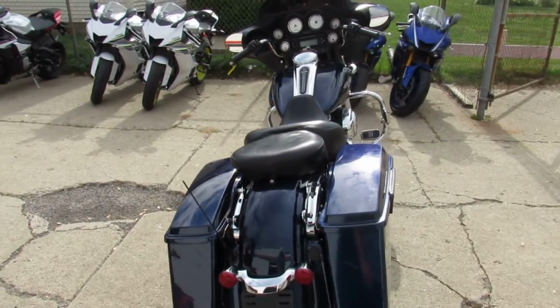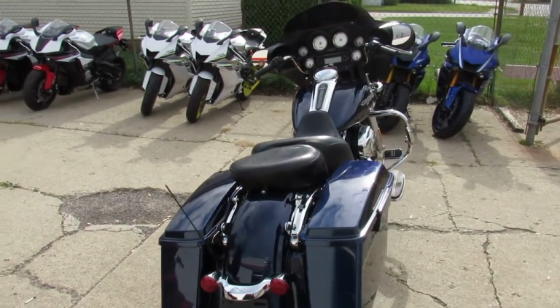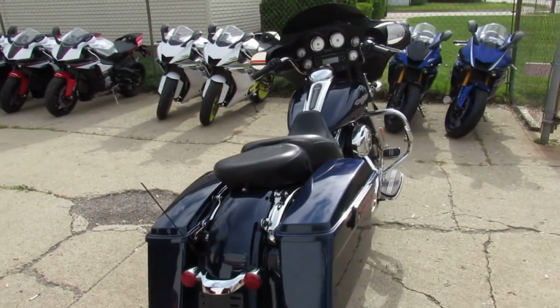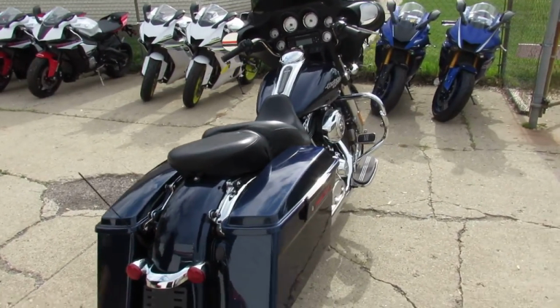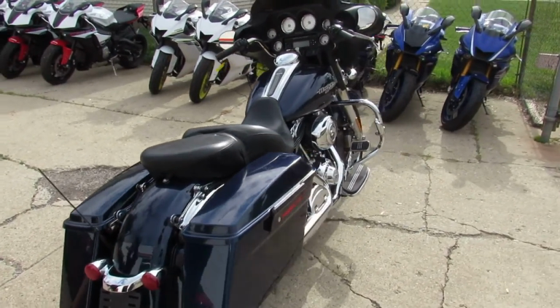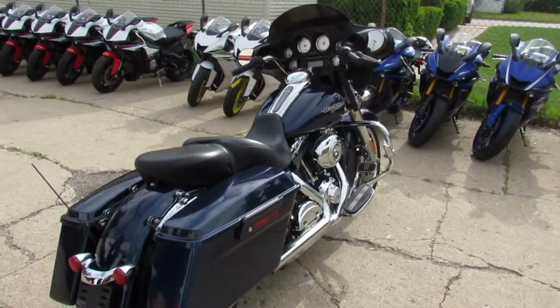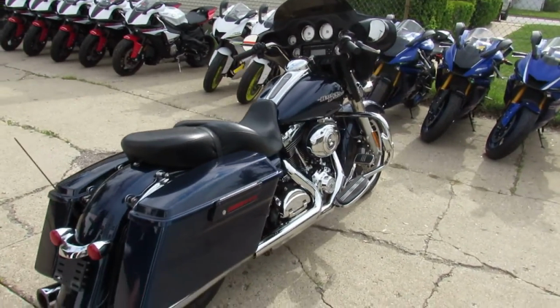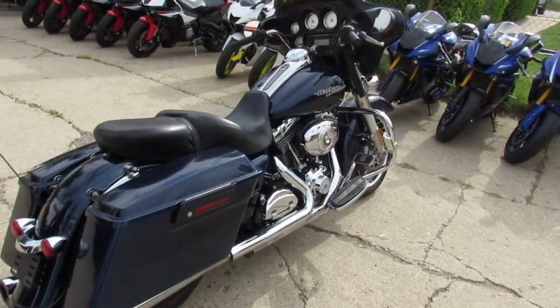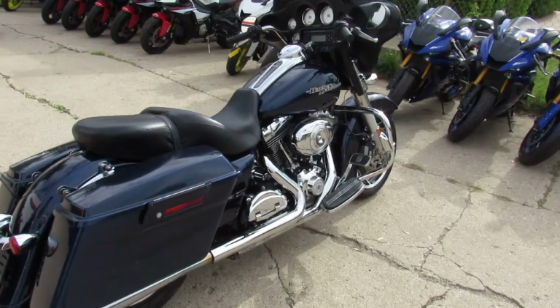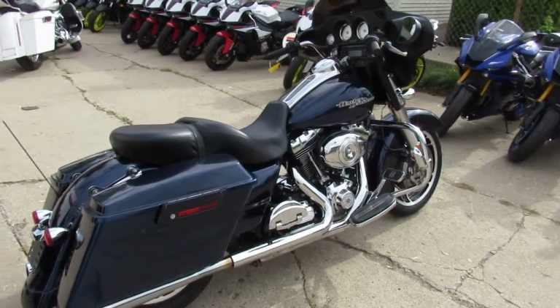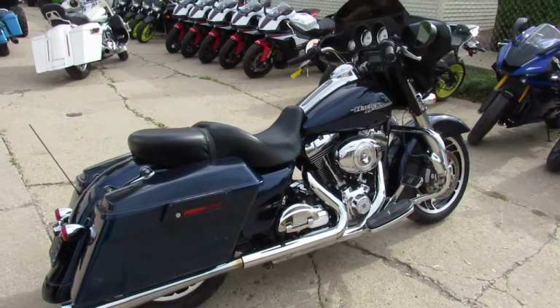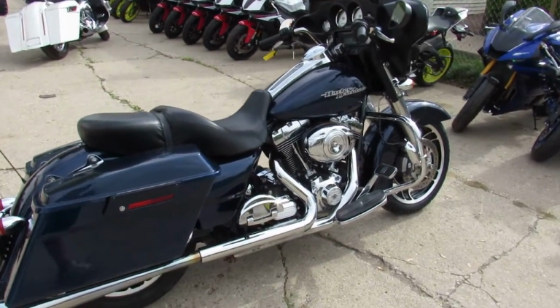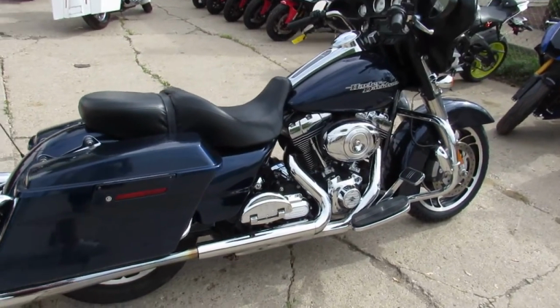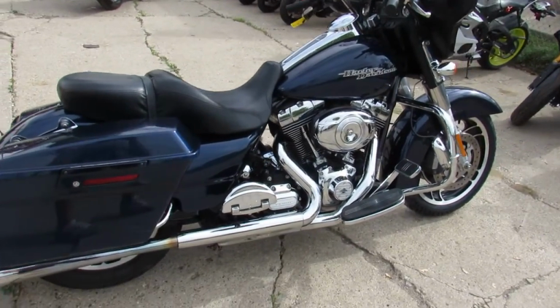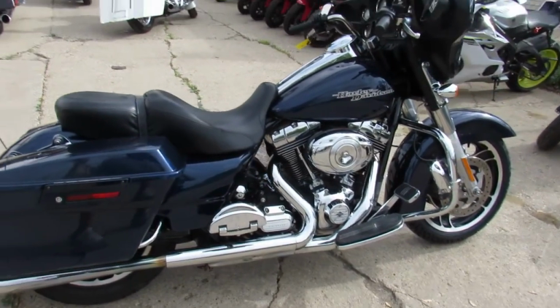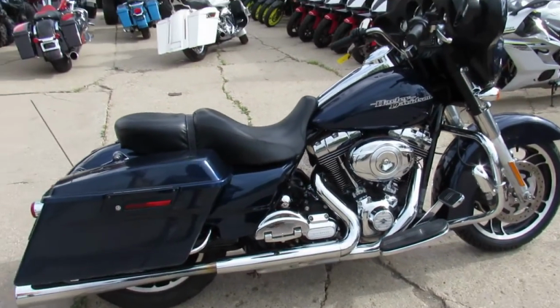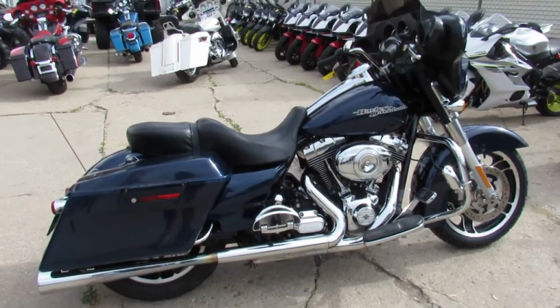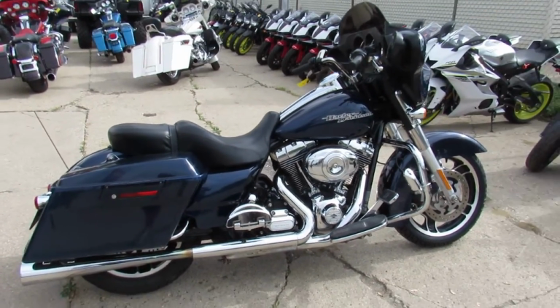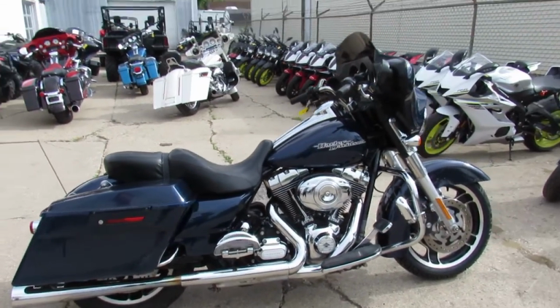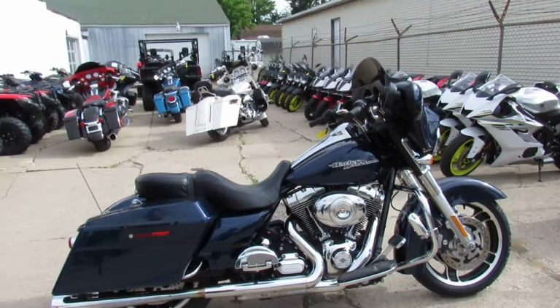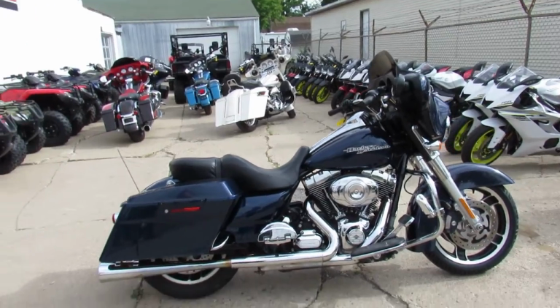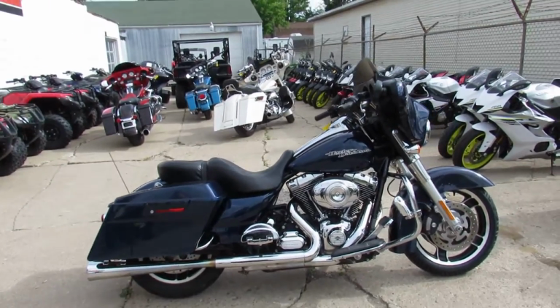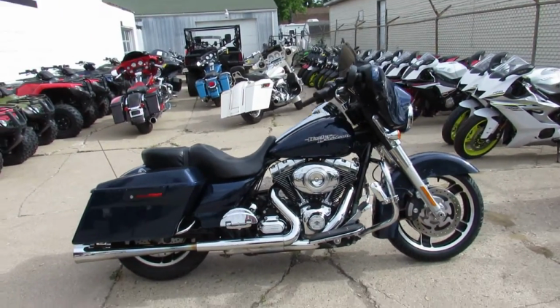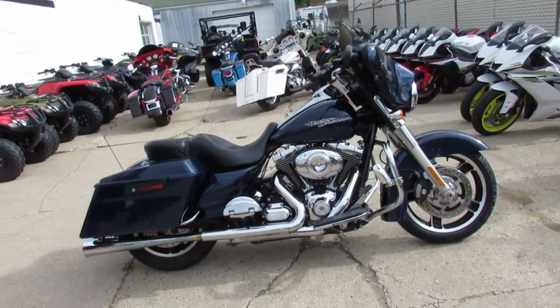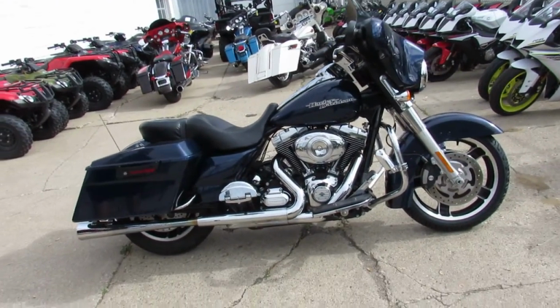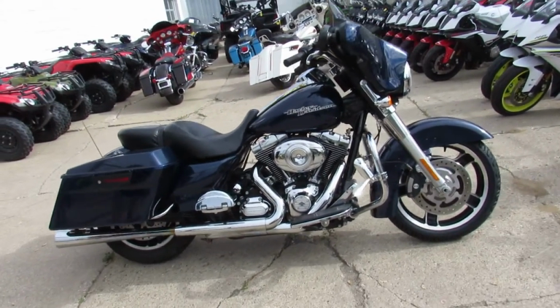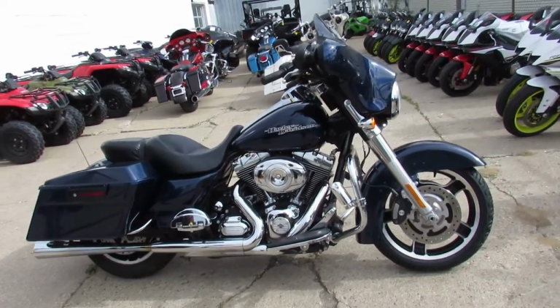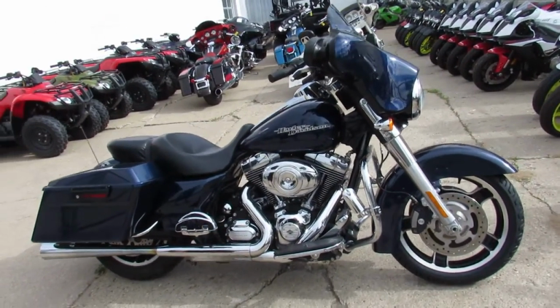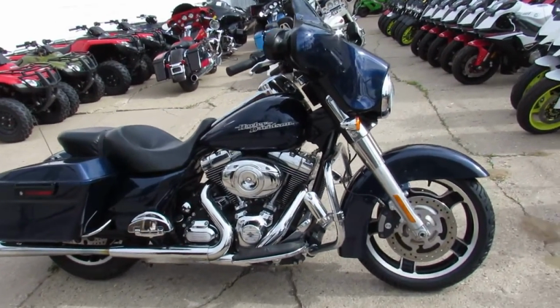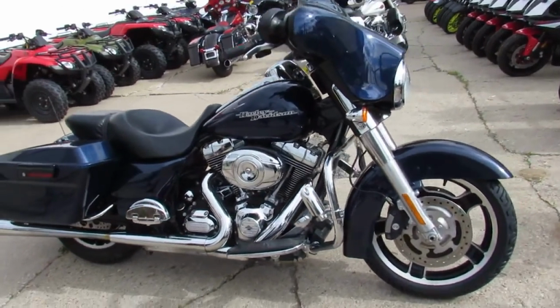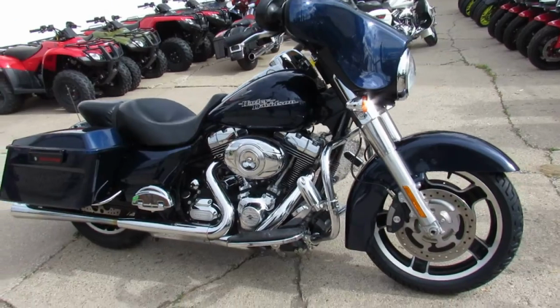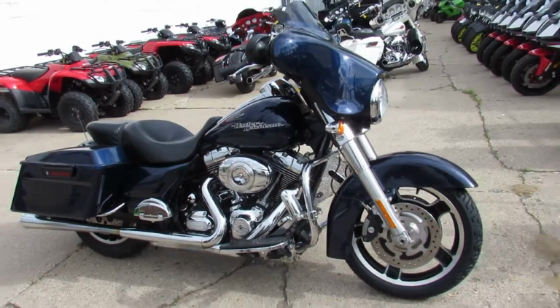Here I'm going to show you the used Harley street ride. It's a 2012 one-owner. It only has 31,539 miles. We've got the hooker exhaust, tons of chrome and more.